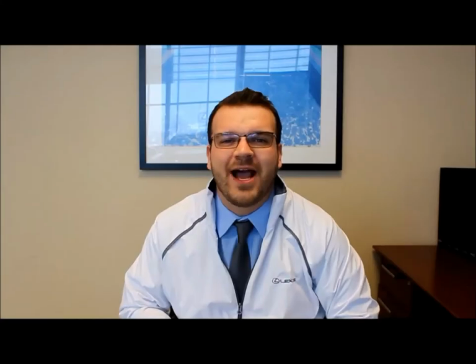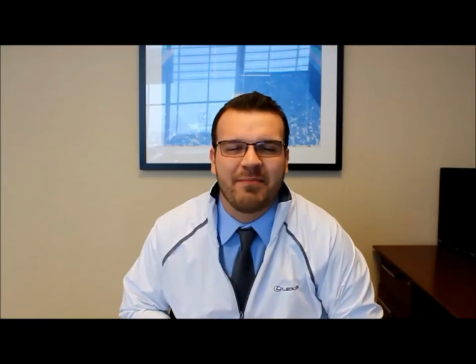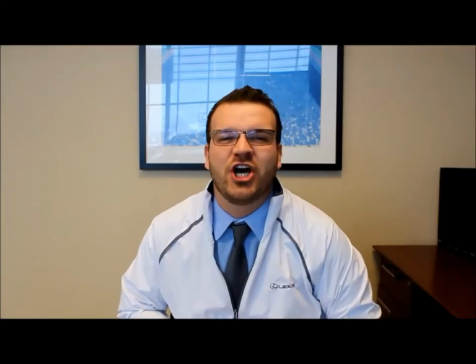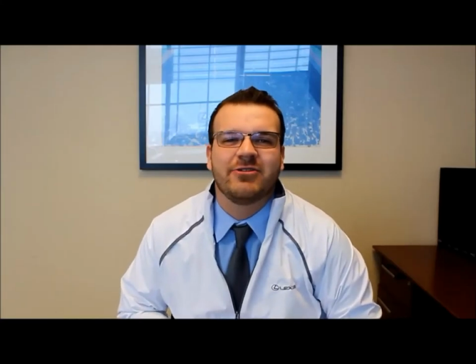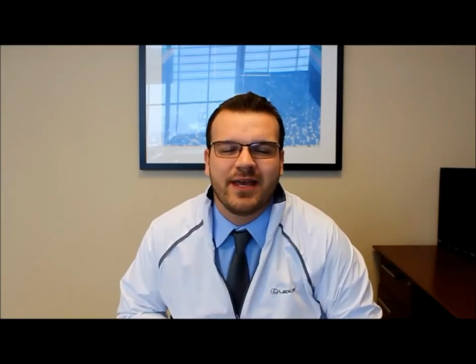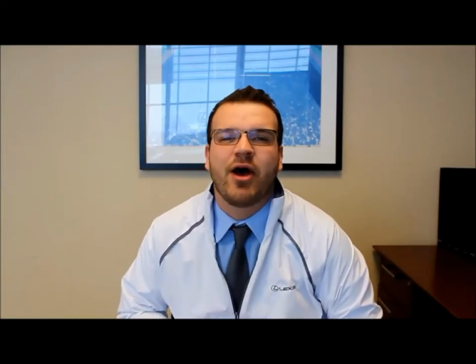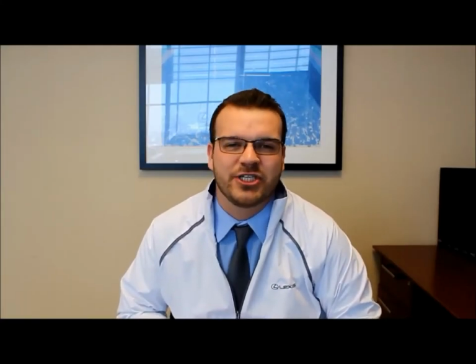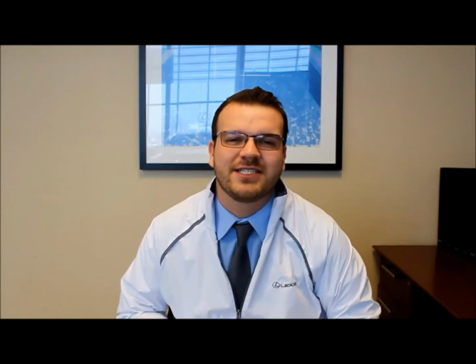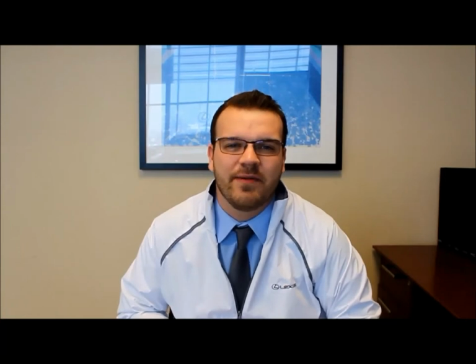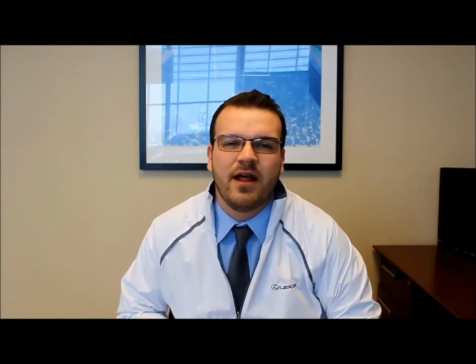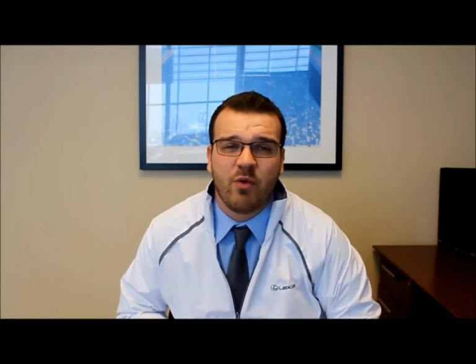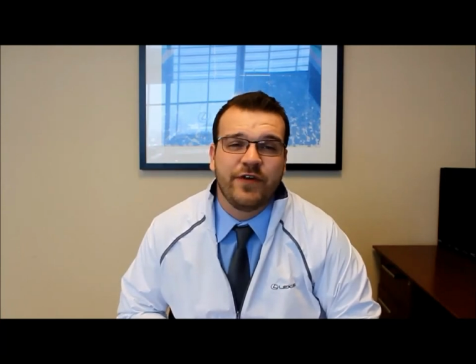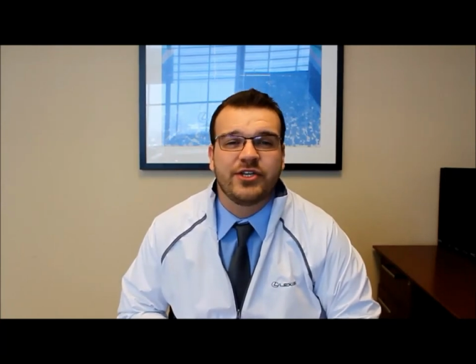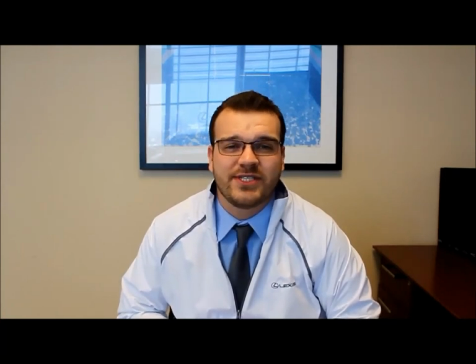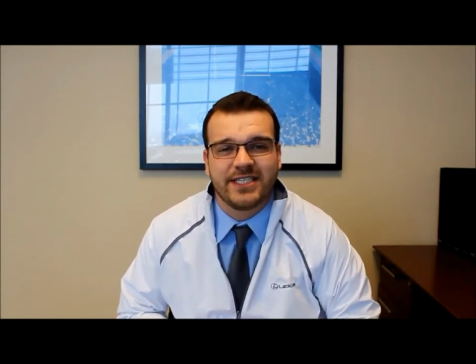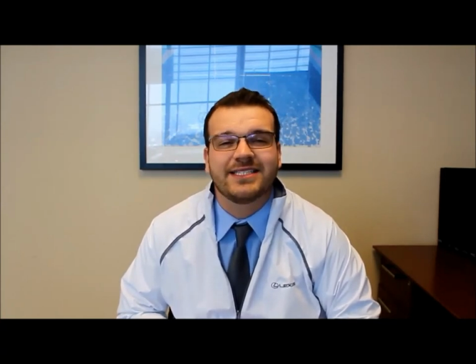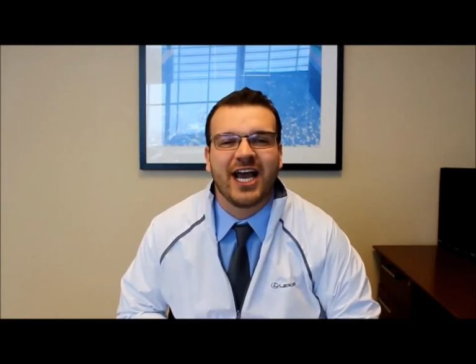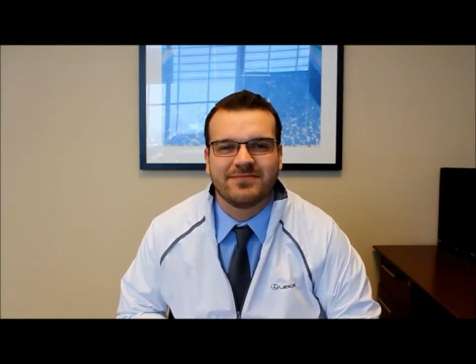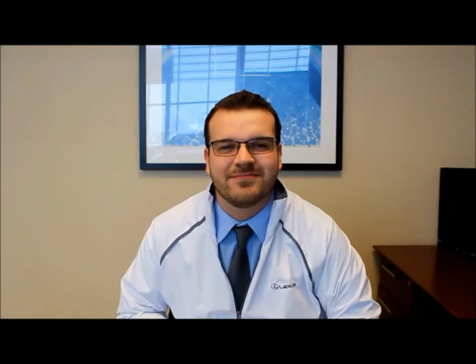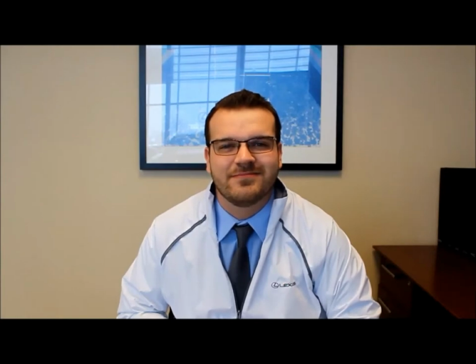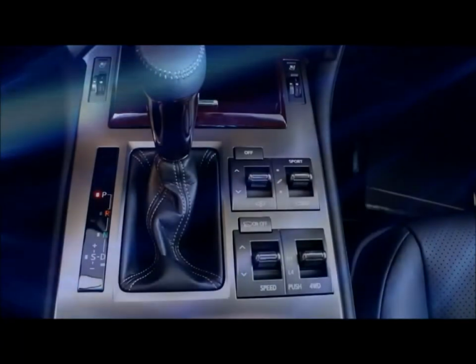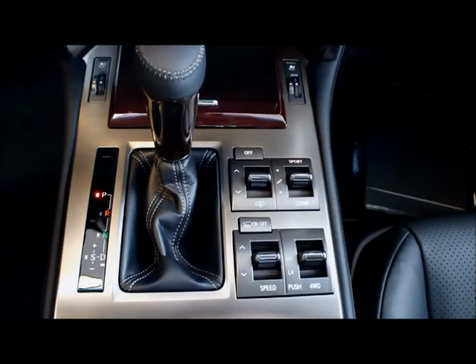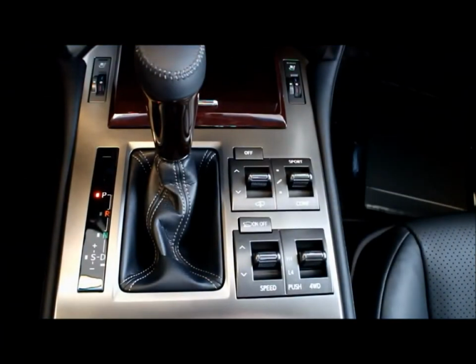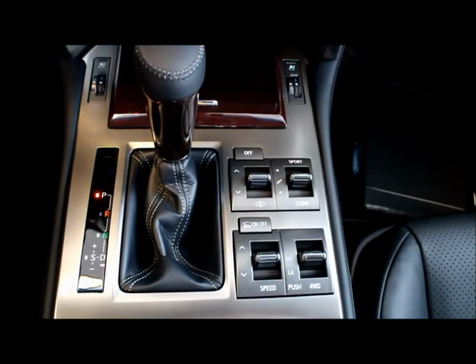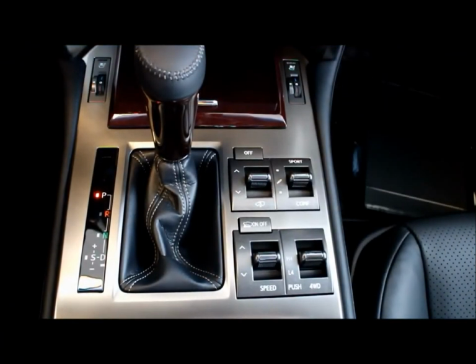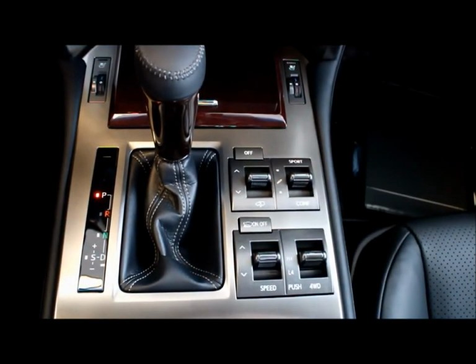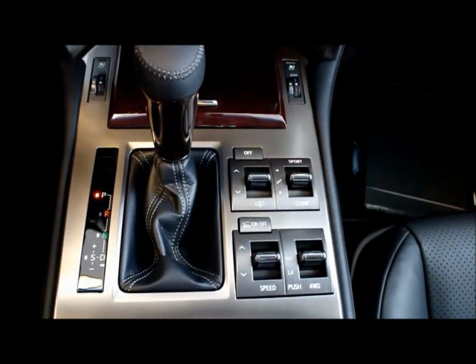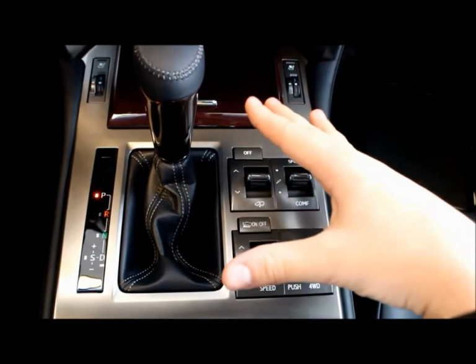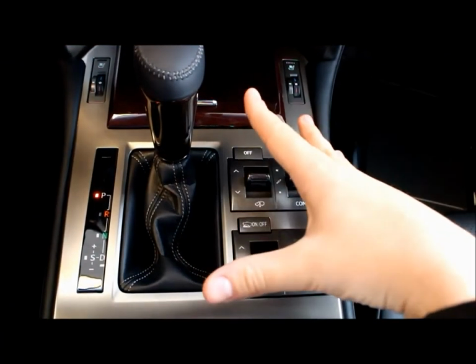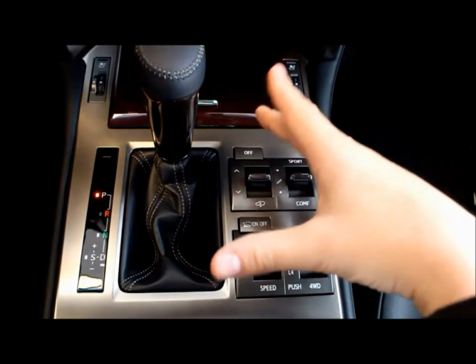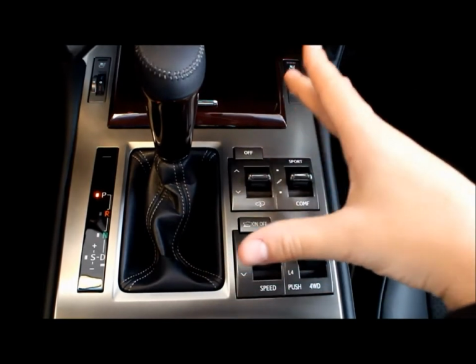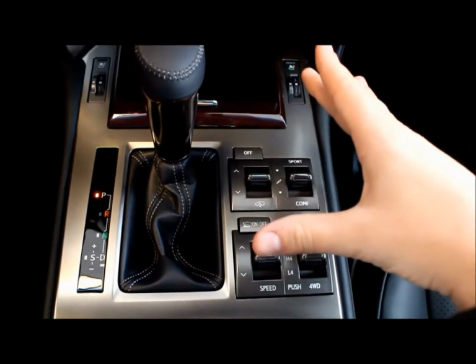Hi there, my name is Josh Novikowski and I'm a product specialist here at Lexus & Berry. Thank you for watching this video on the 2016 Lexus GX. I will give you a quick overview on some of the buttons on the 2016 Lexus GX.